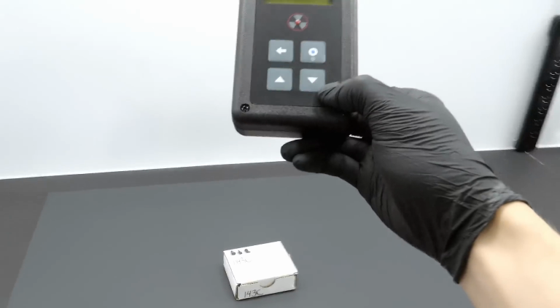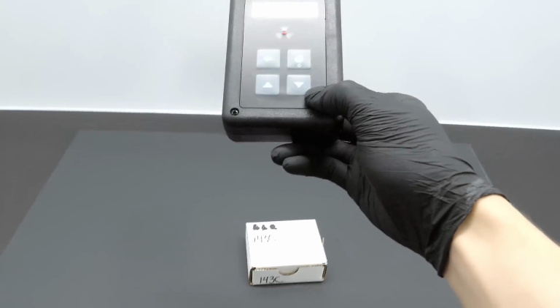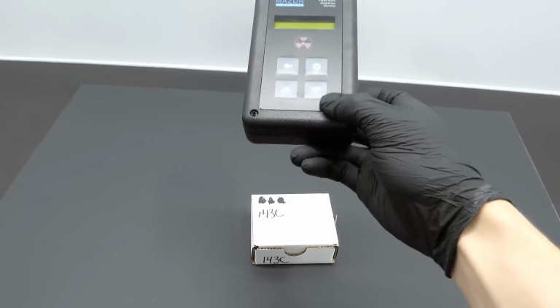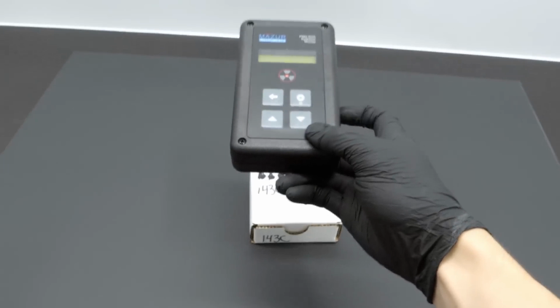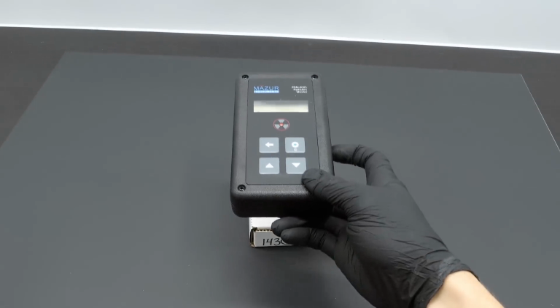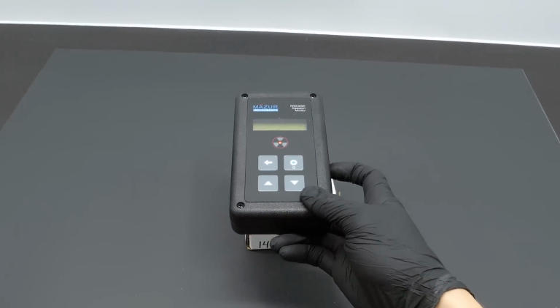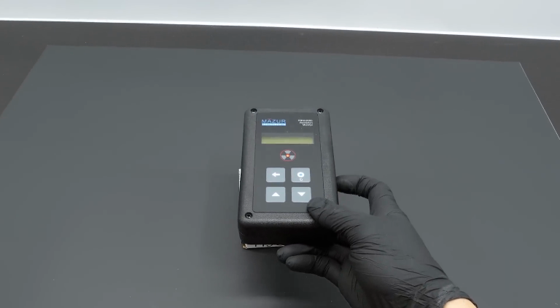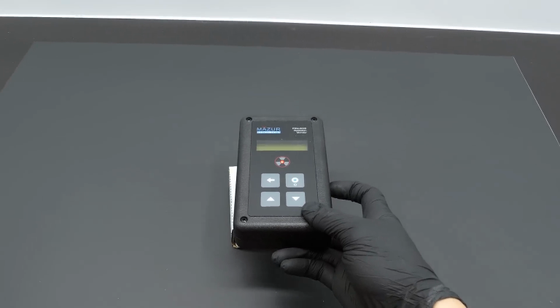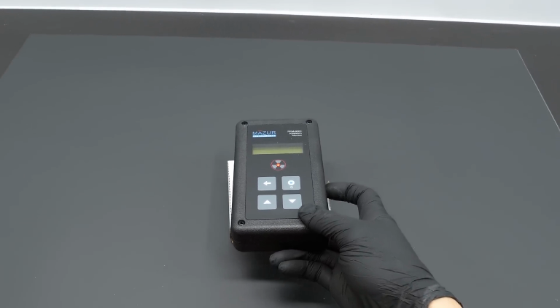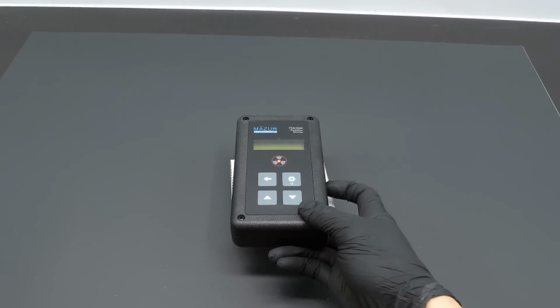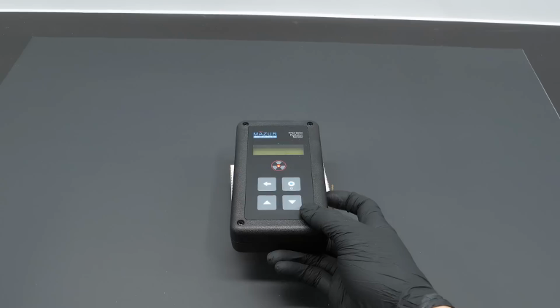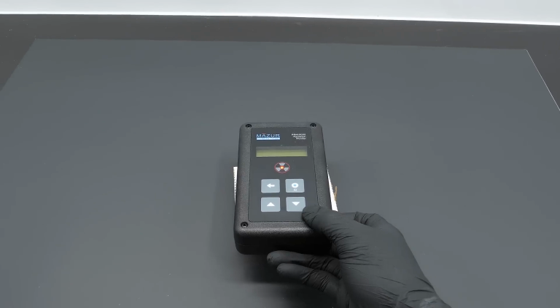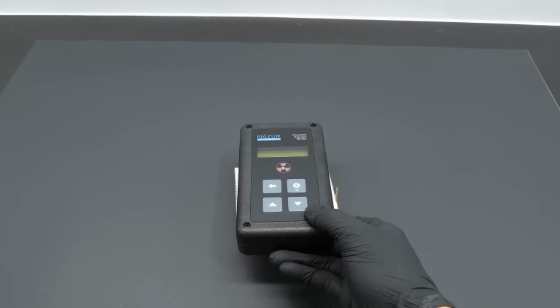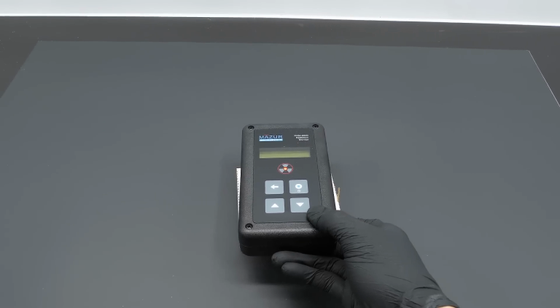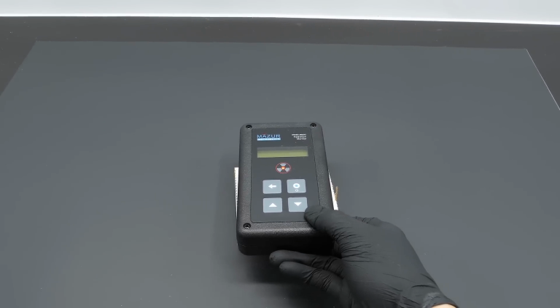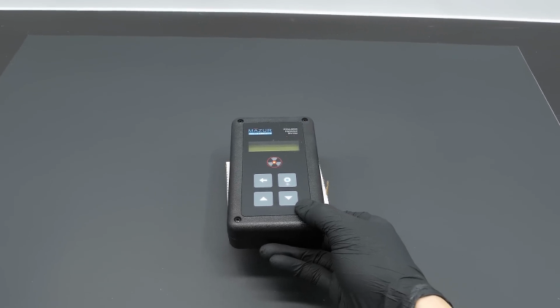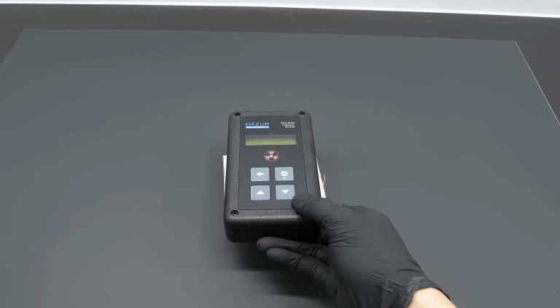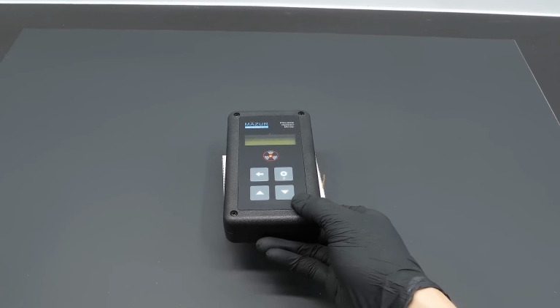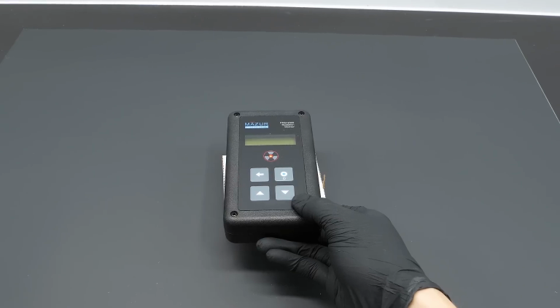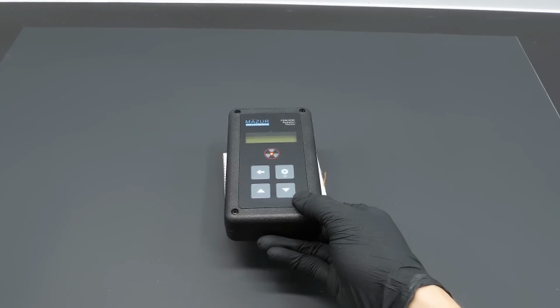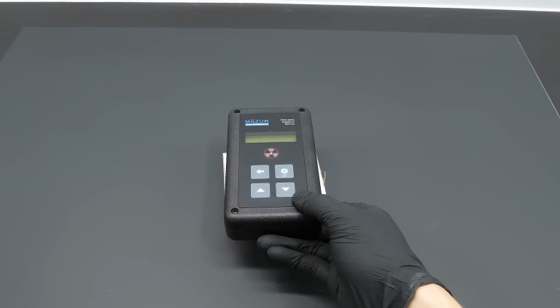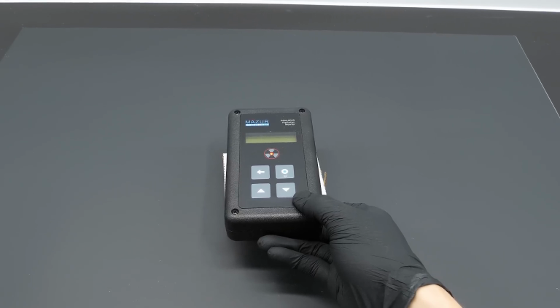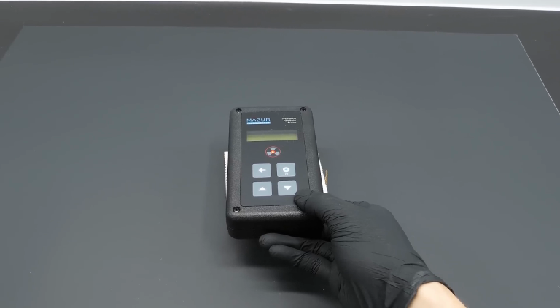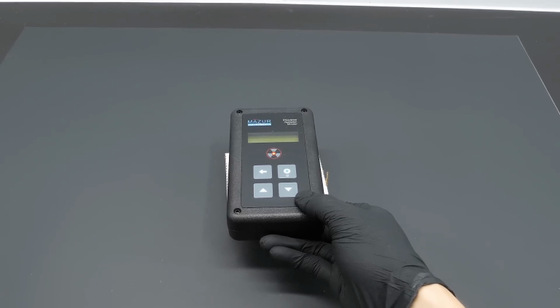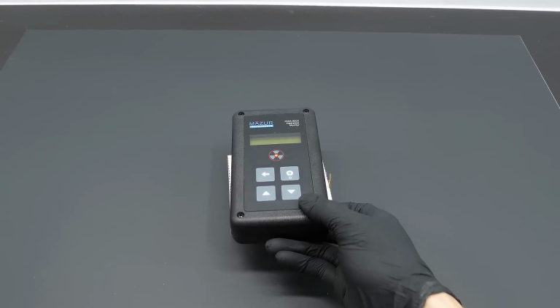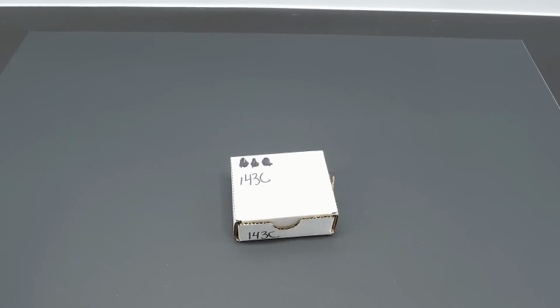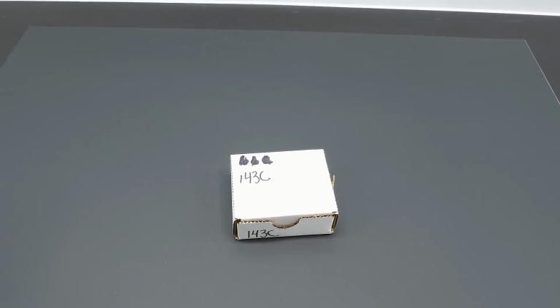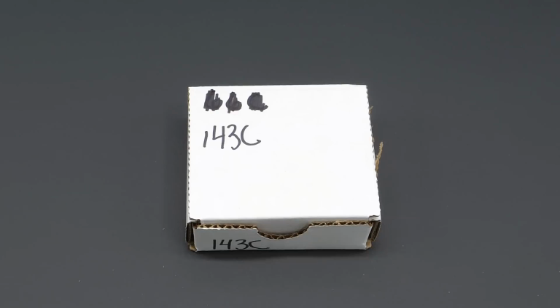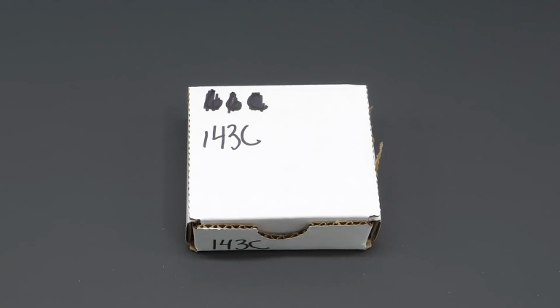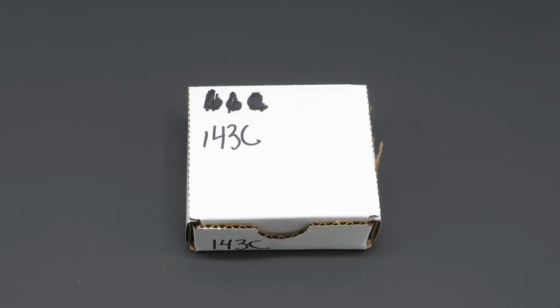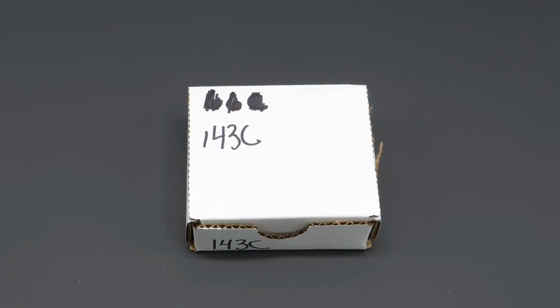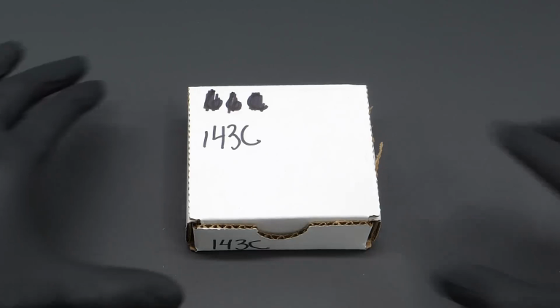What isn't normal is this little box. Whatever's in here is extremely radioactive, and it's worse than when I tested nearly pure uranium. Now to open it up.